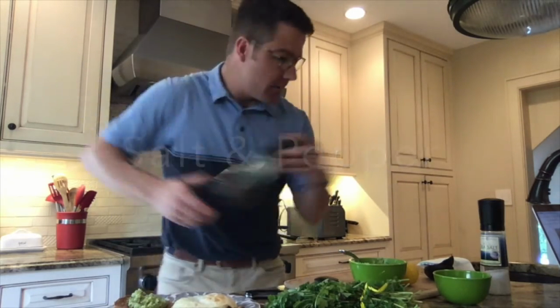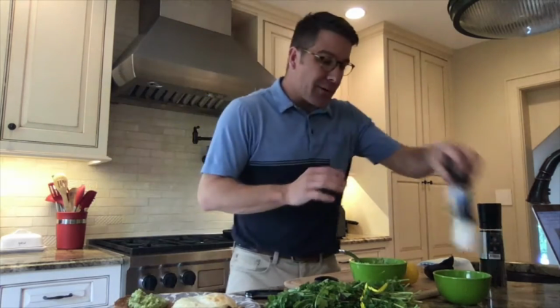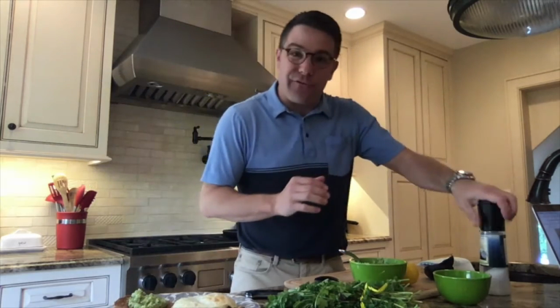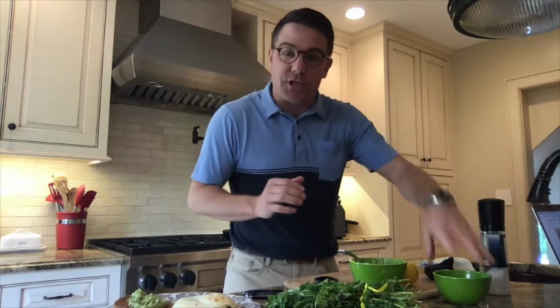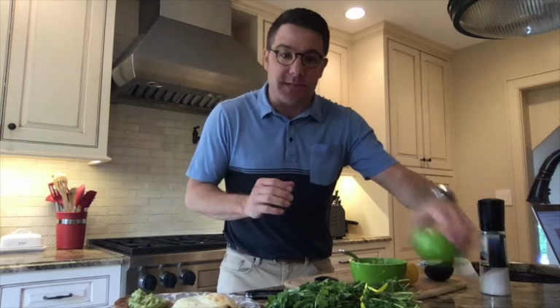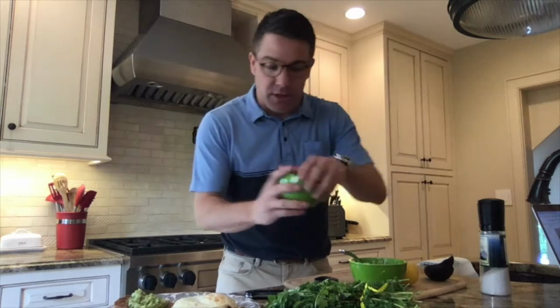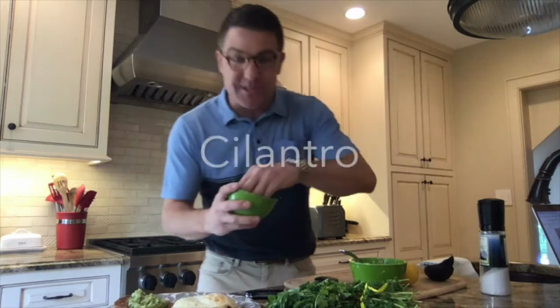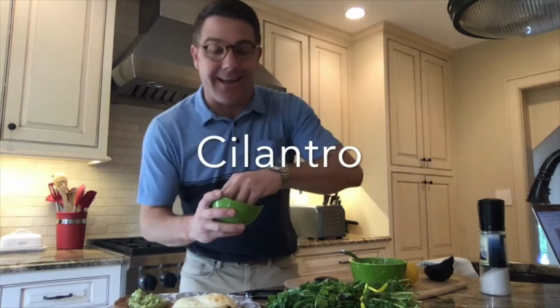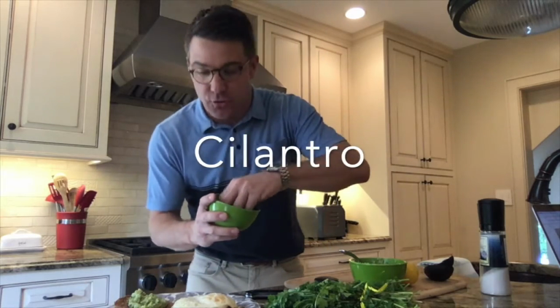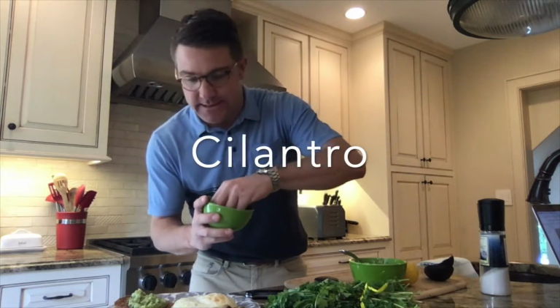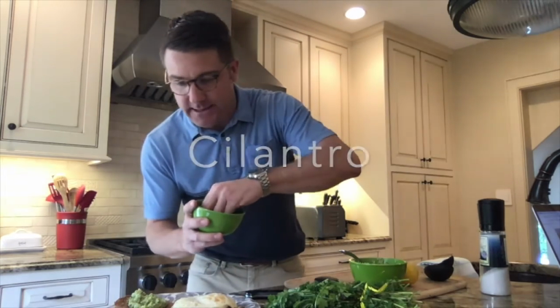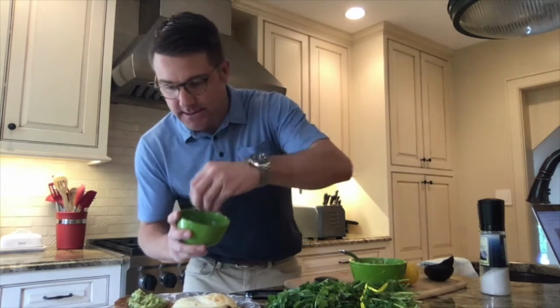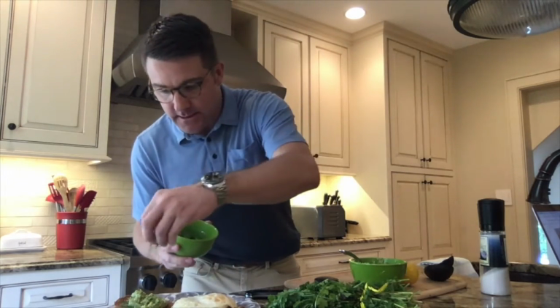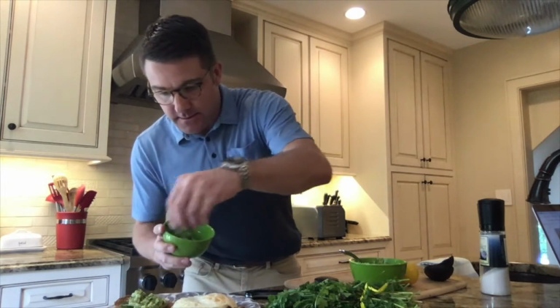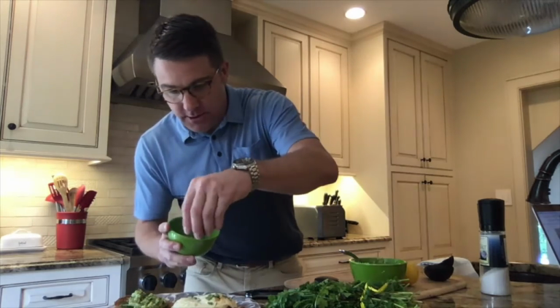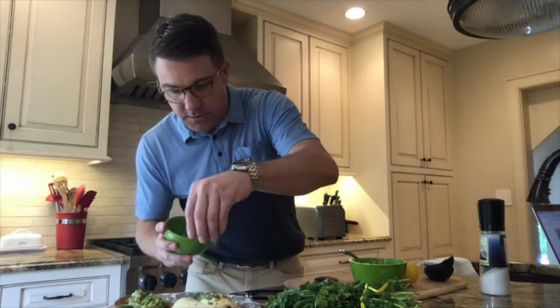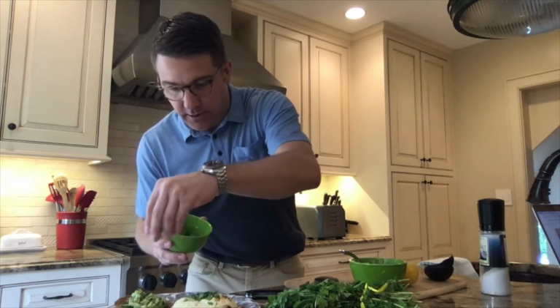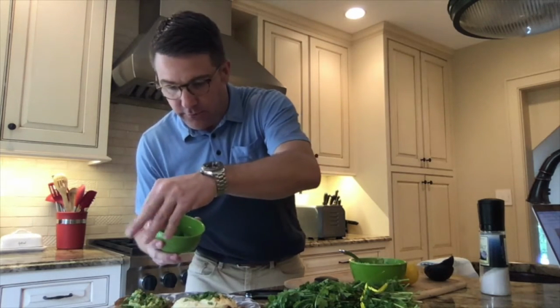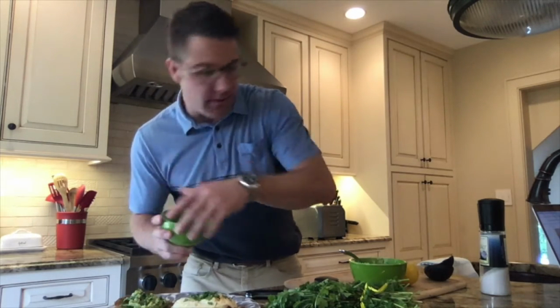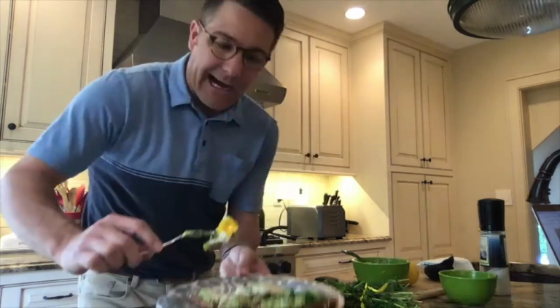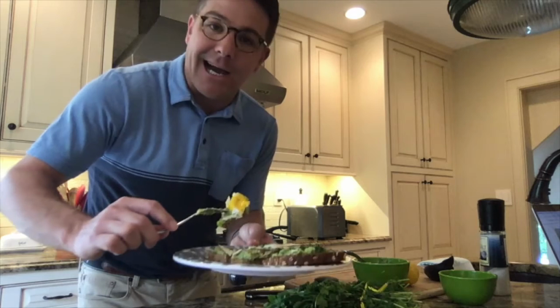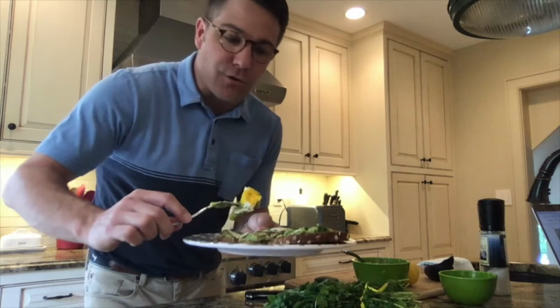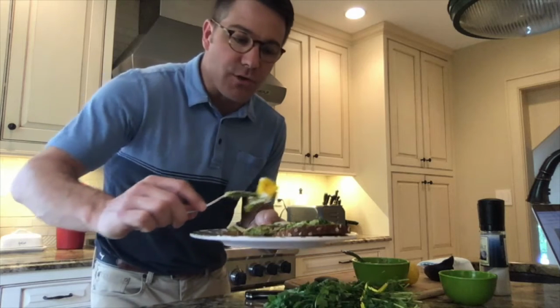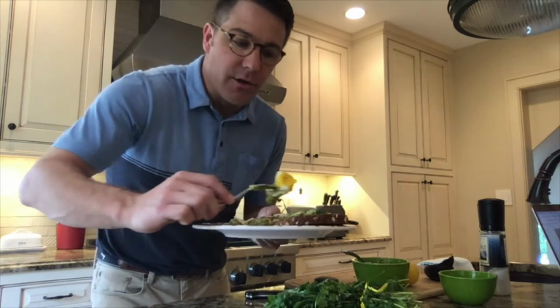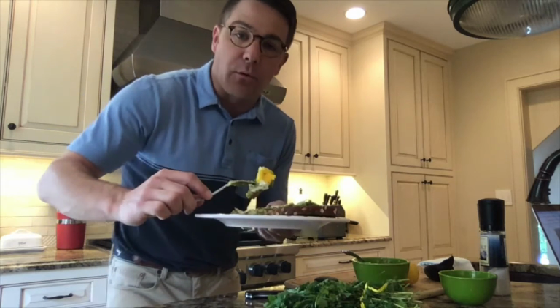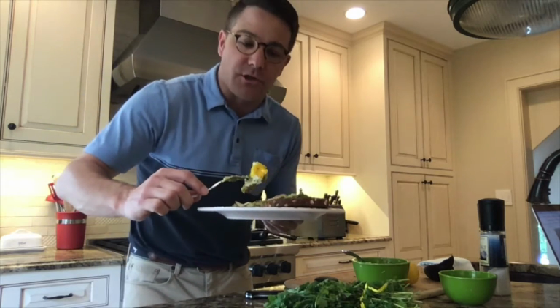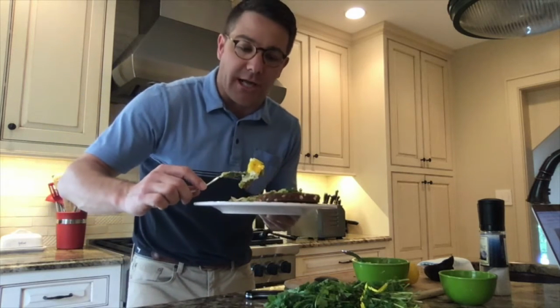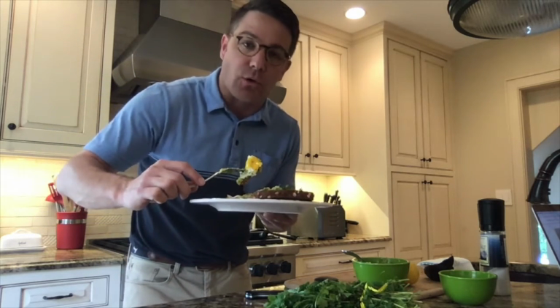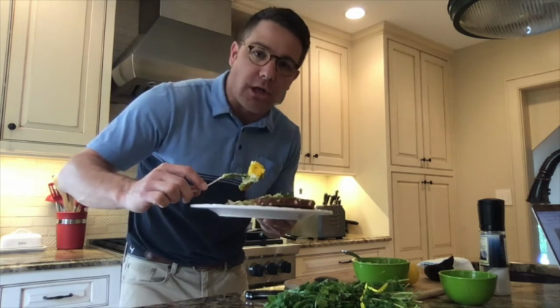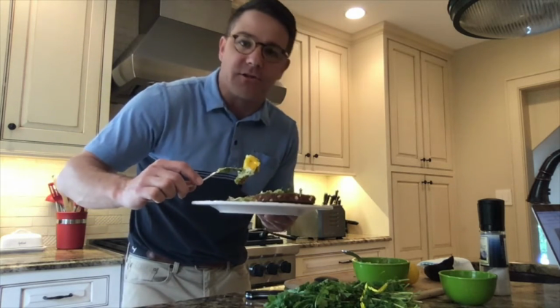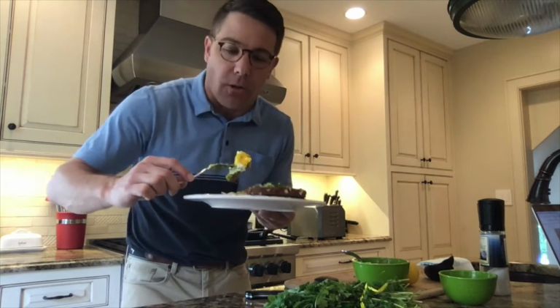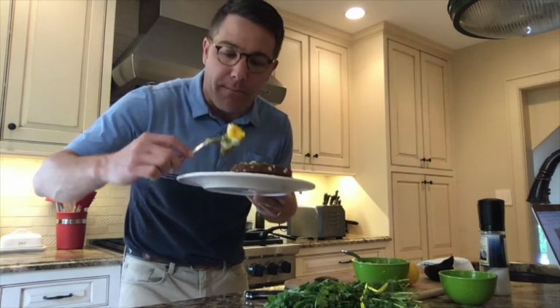We always get fresh herbs. I'm going to use cilantro in this case — just going to sprinkle it over here. Avocado toast, sprinkled with a little cilantro, little lemon, salt and pepper.